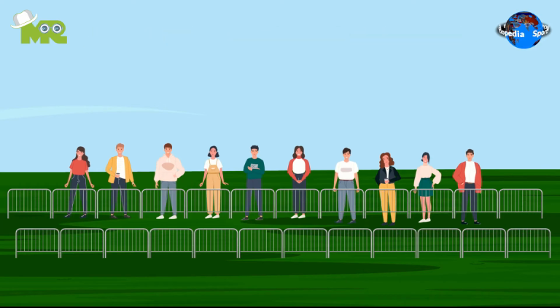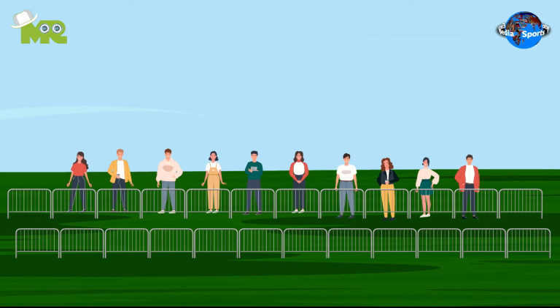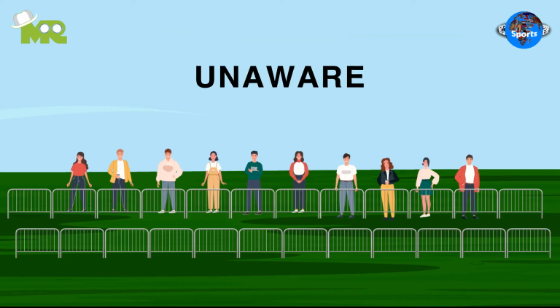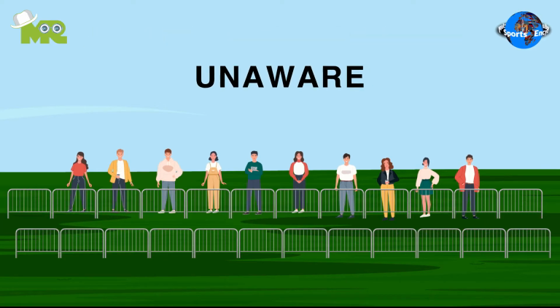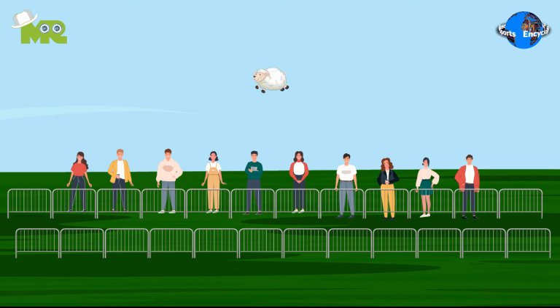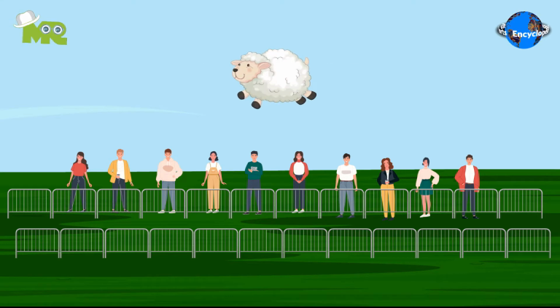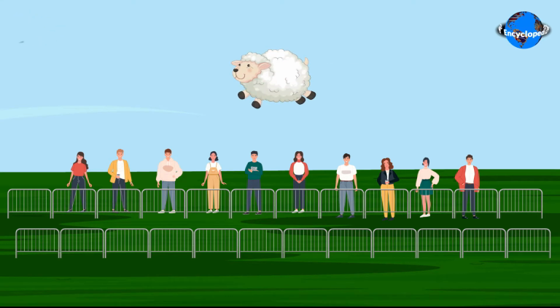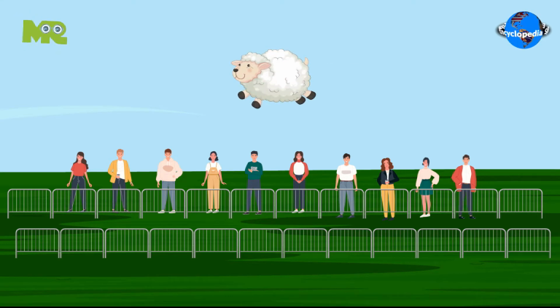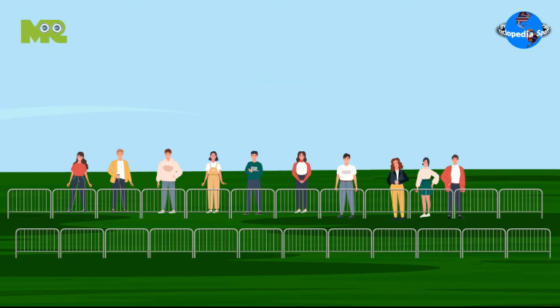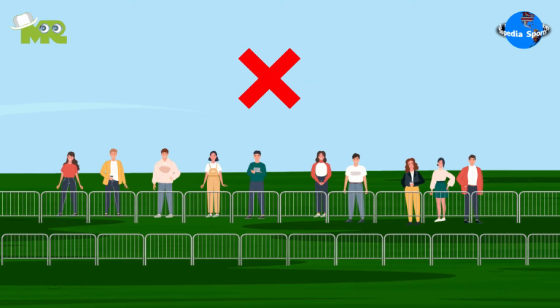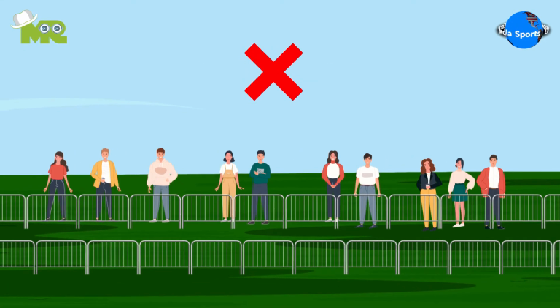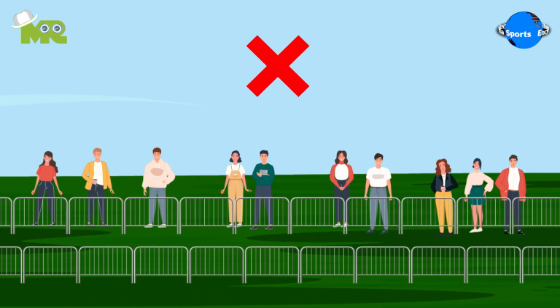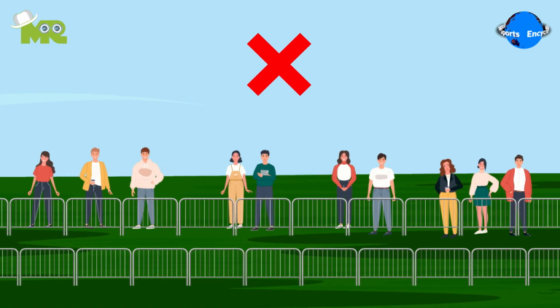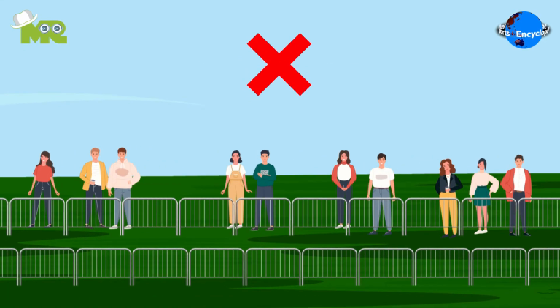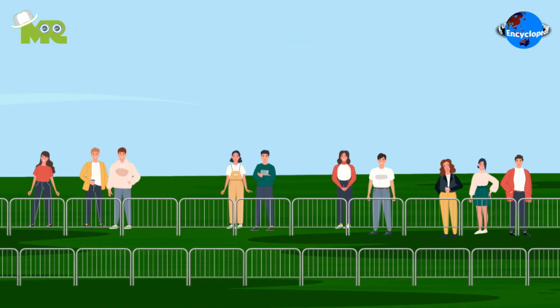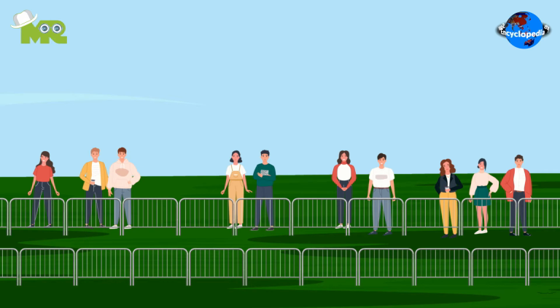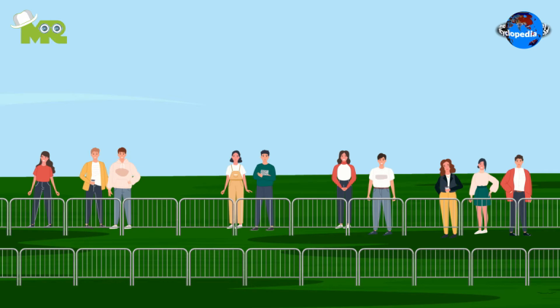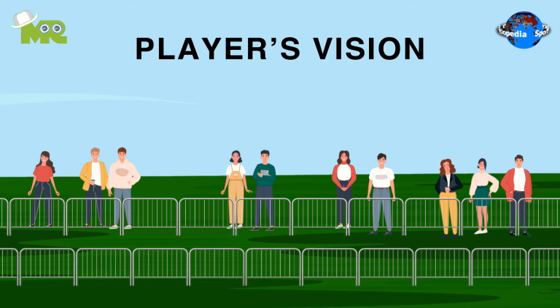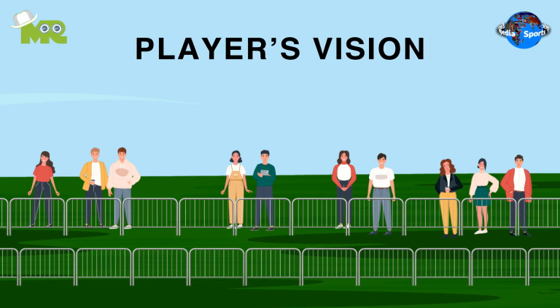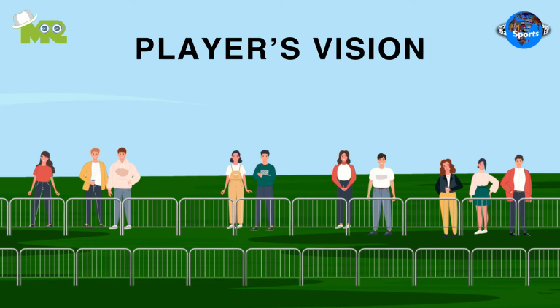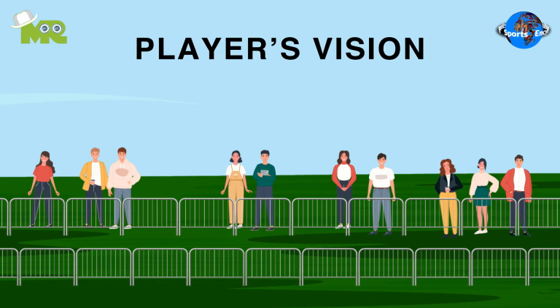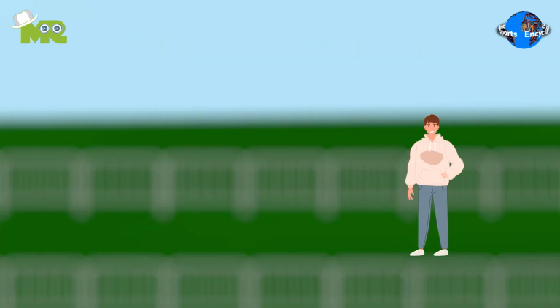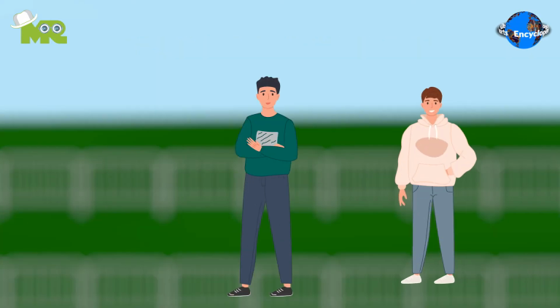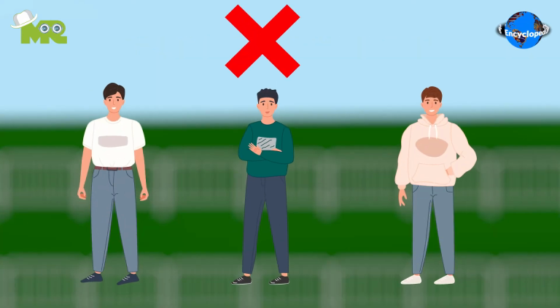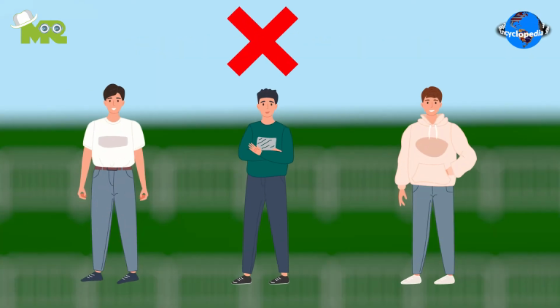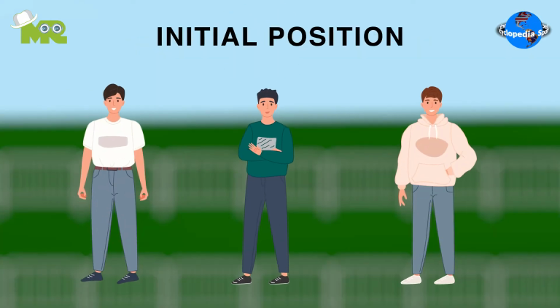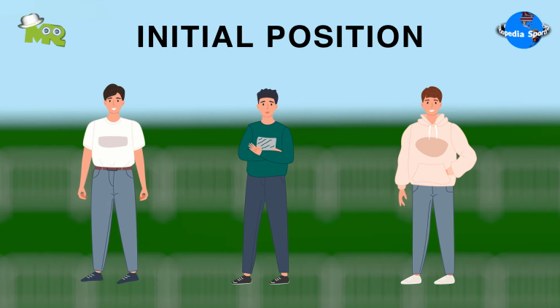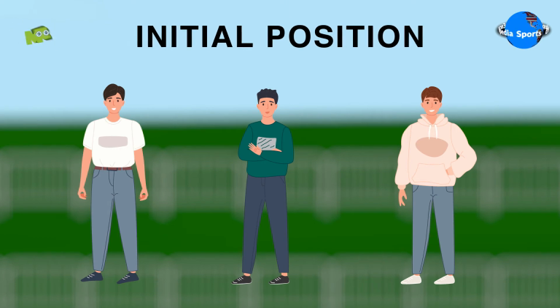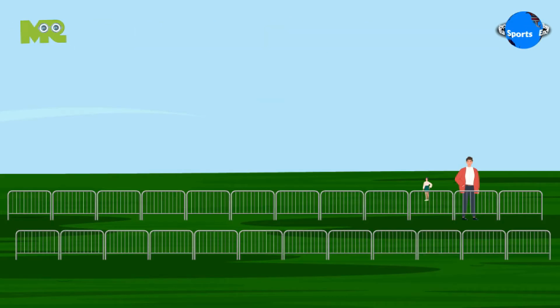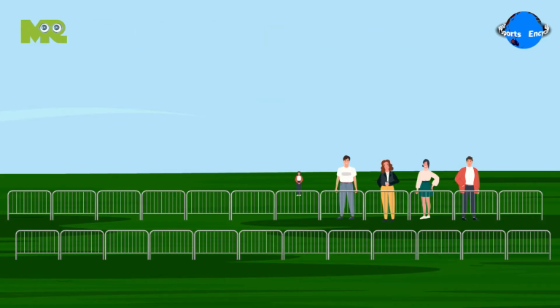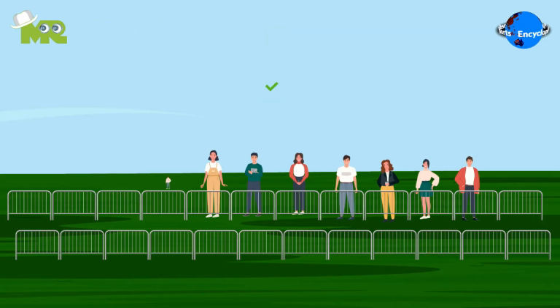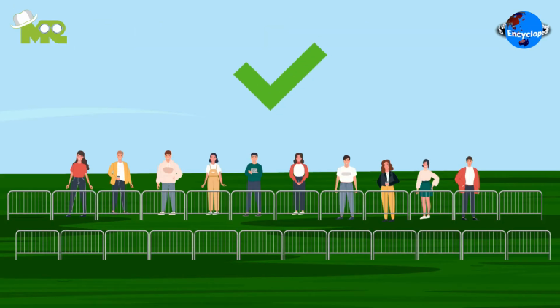Participants are kept unaware of the total number of sheep. Participants are not allowed to physically engage with each other or cause obstruction to other players' vision. Participants are not allowed to move from their initial position and they must stay where they are placed initially.